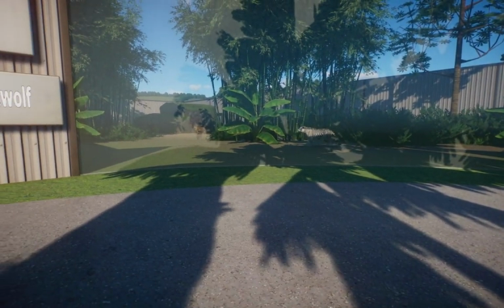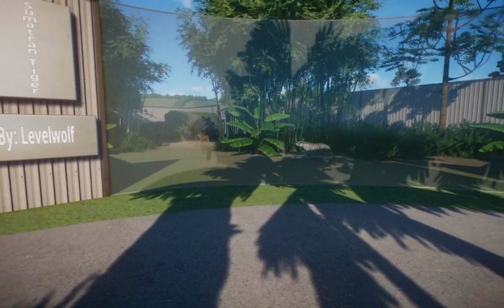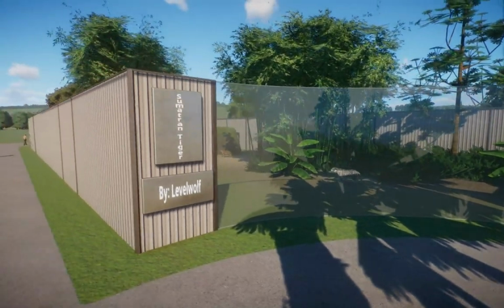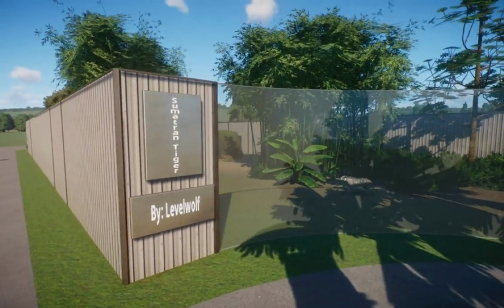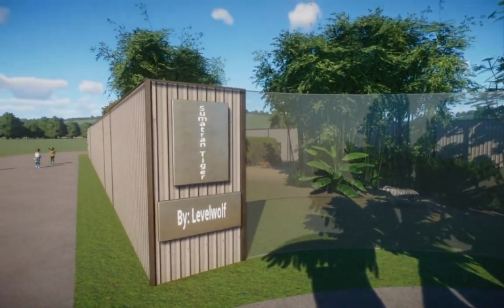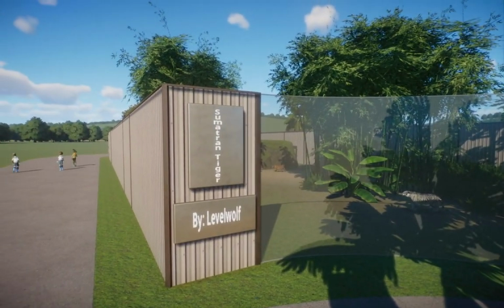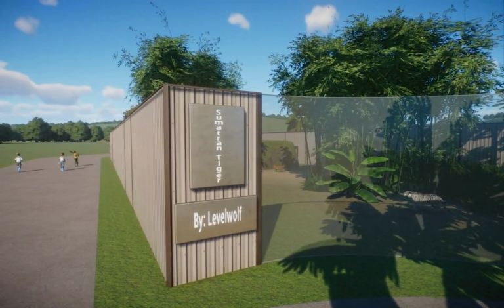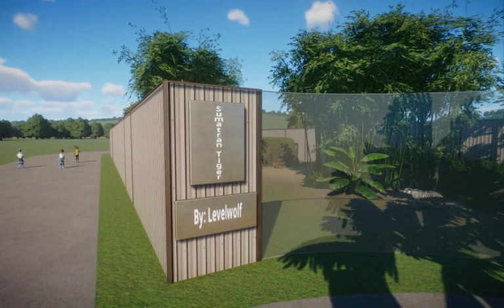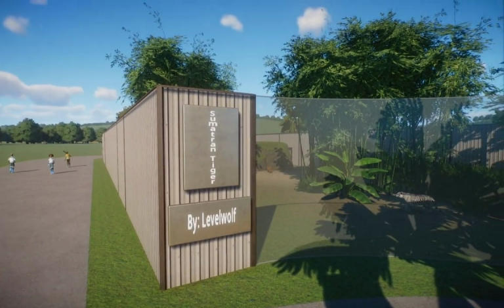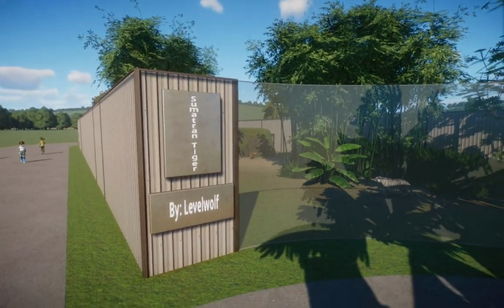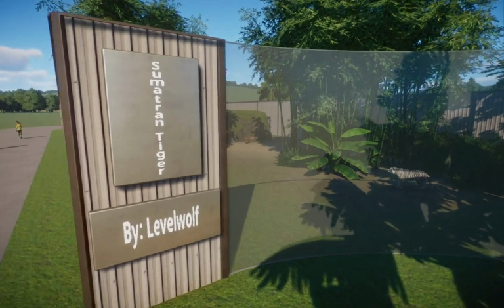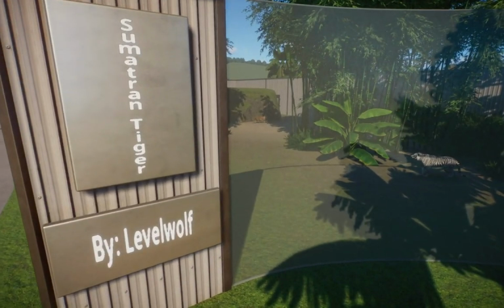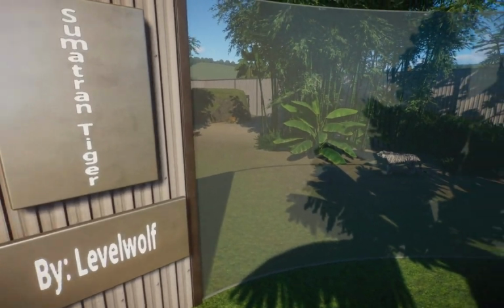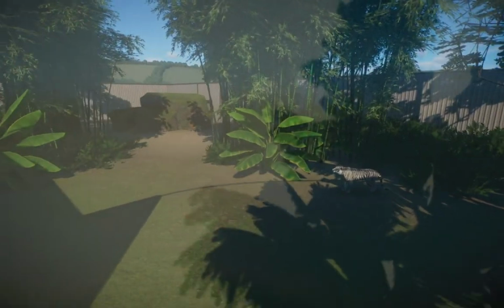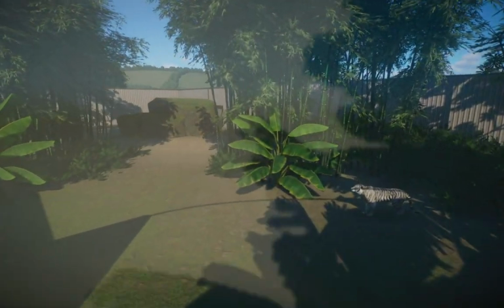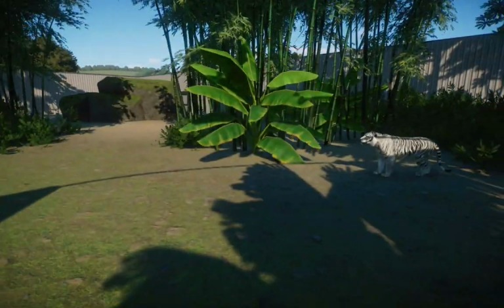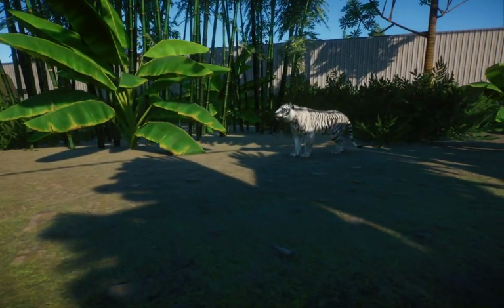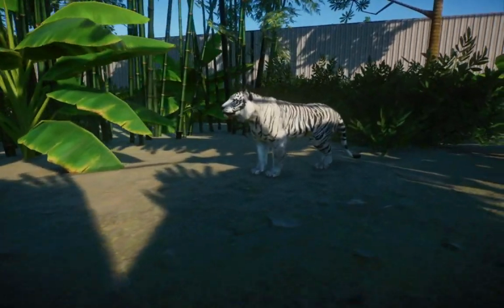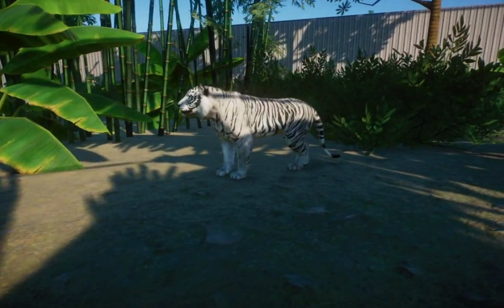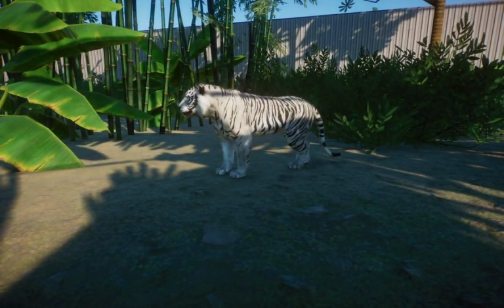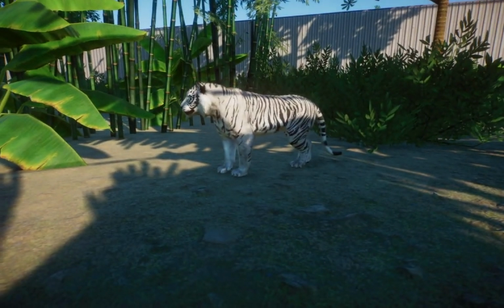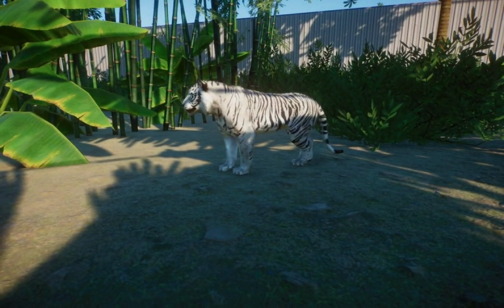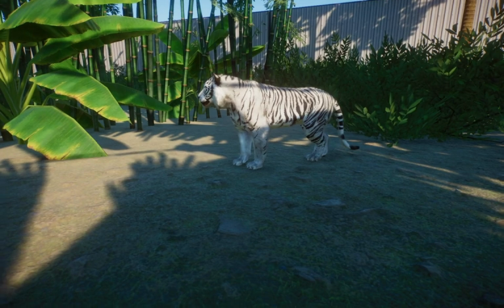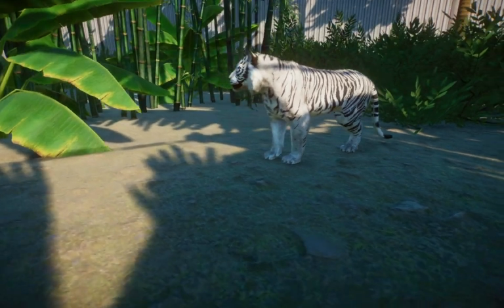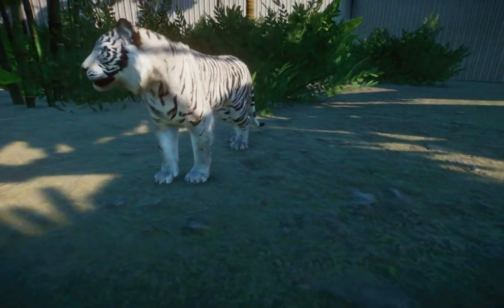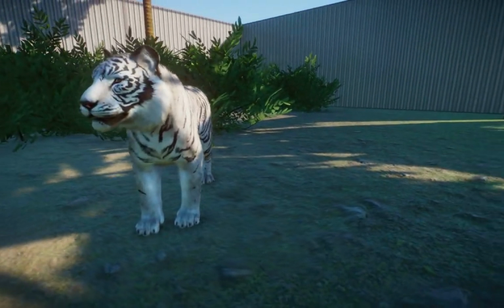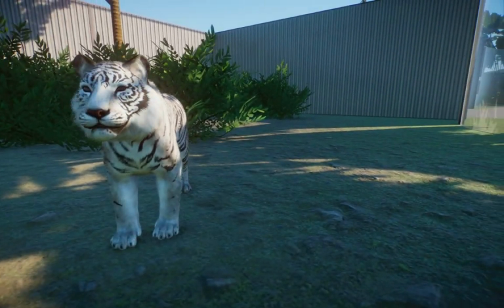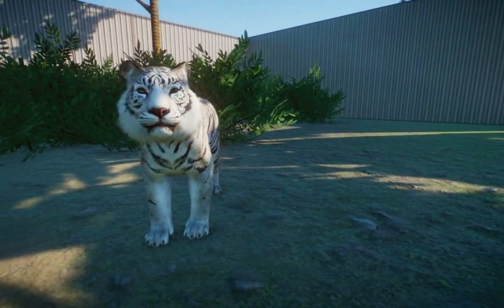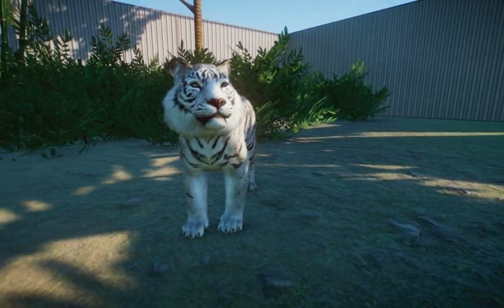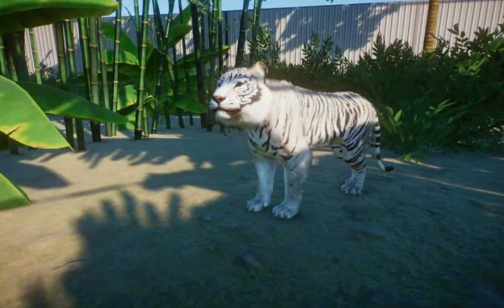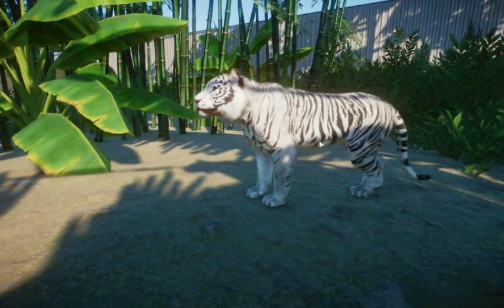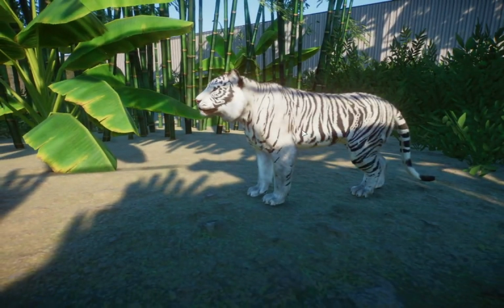First of all, I just want to start this off with a bang. This is by Levelwolf. This is the Sumatran Tiger. Now Levelwolf kind of left us for a little bit there — we started to miss her a little bit — but she came right back and she hit us with a bang.